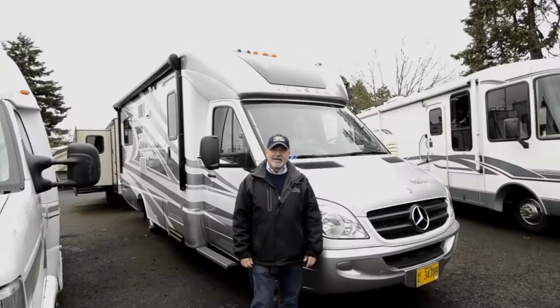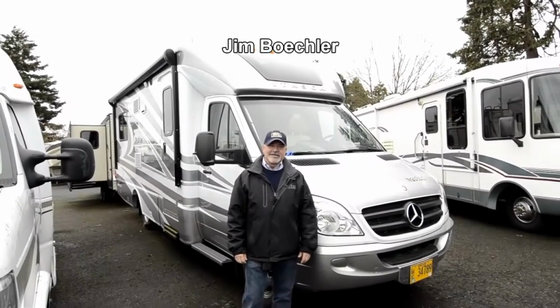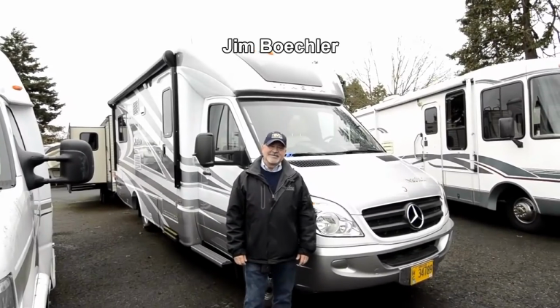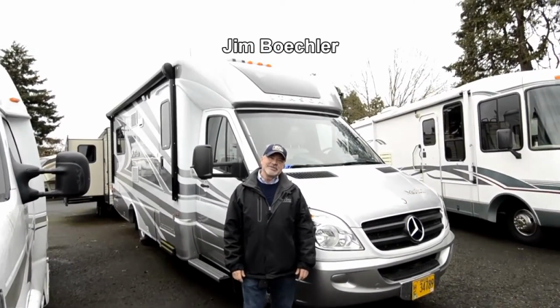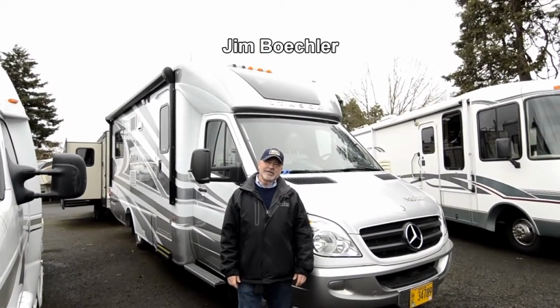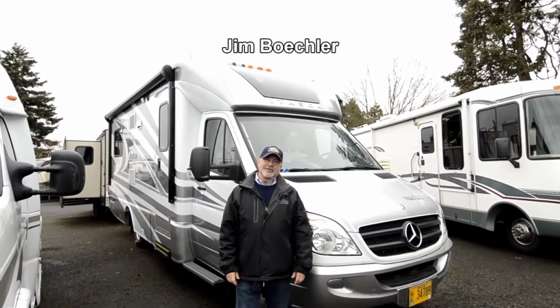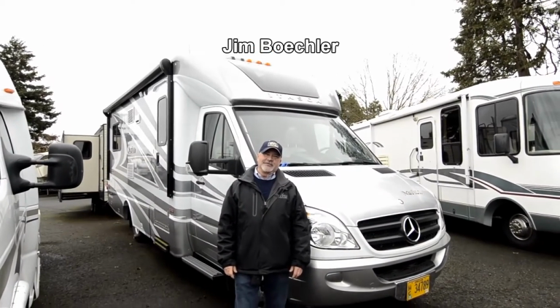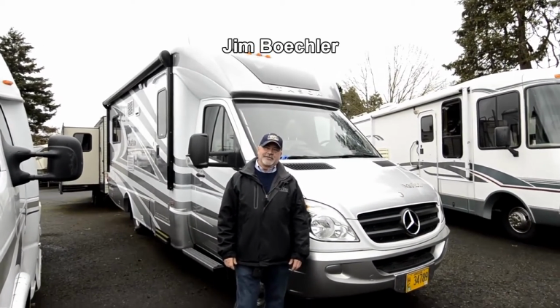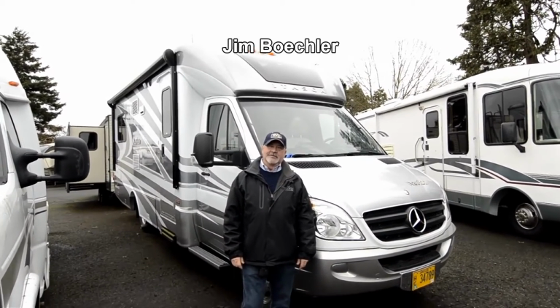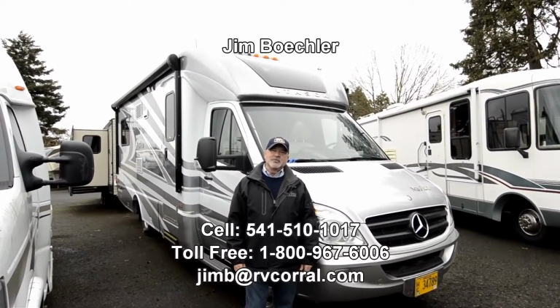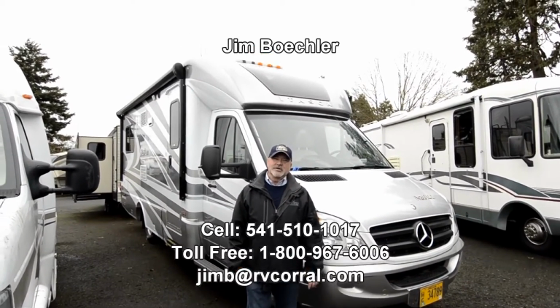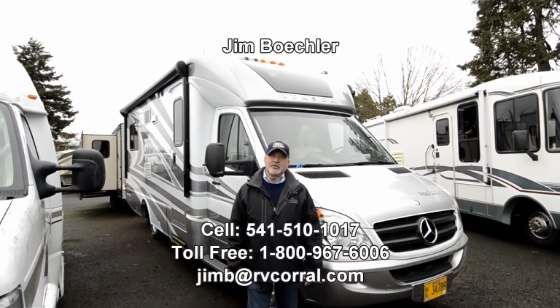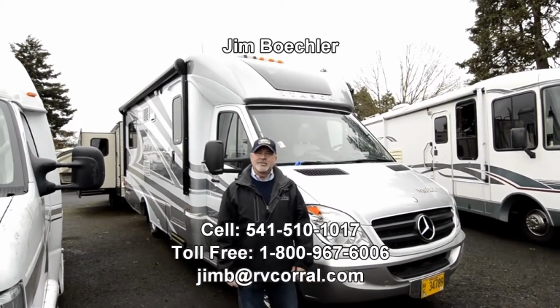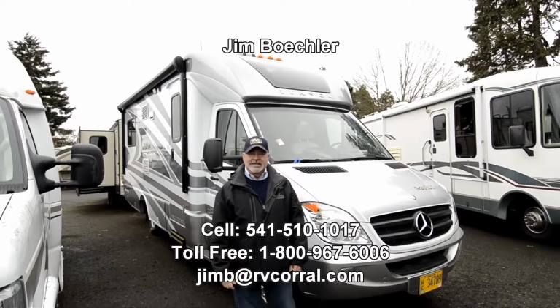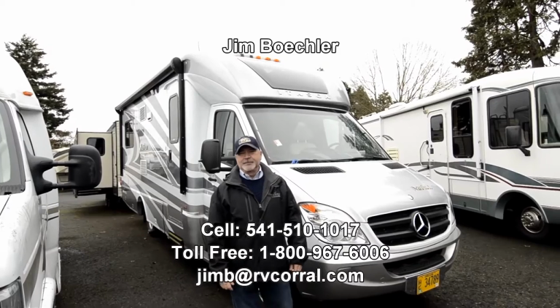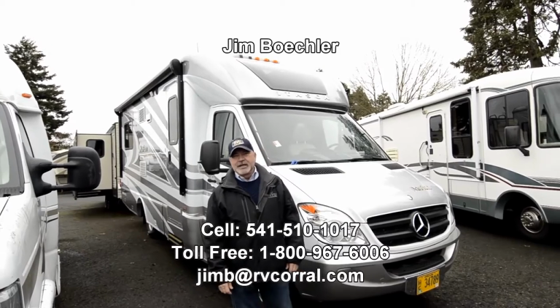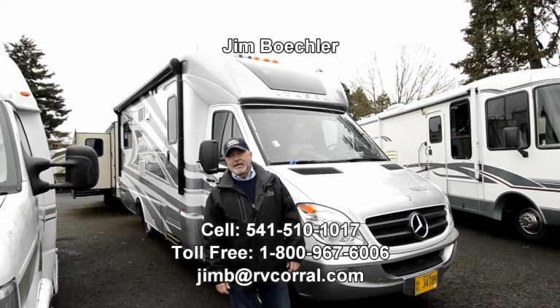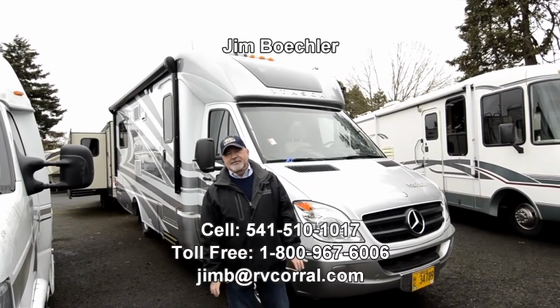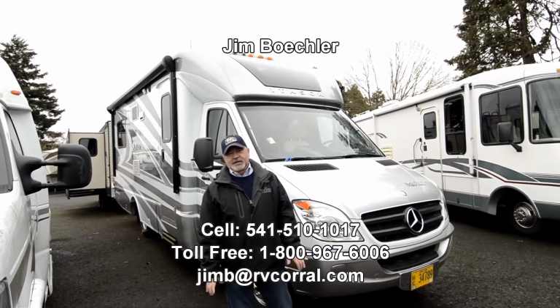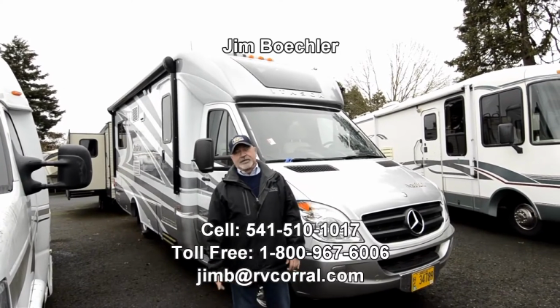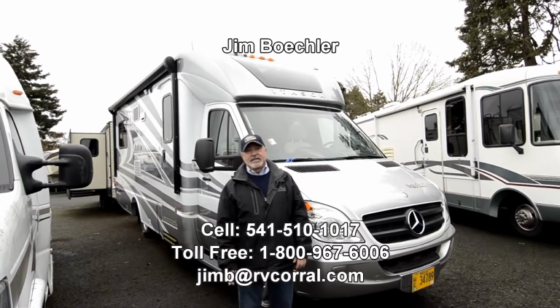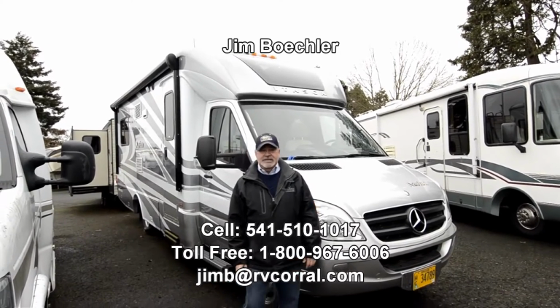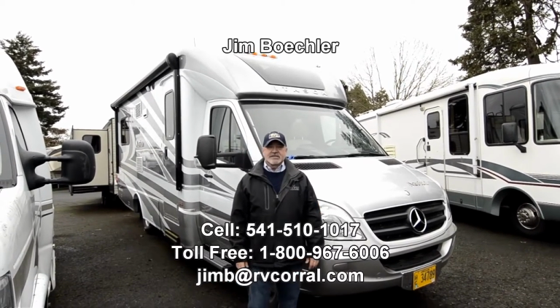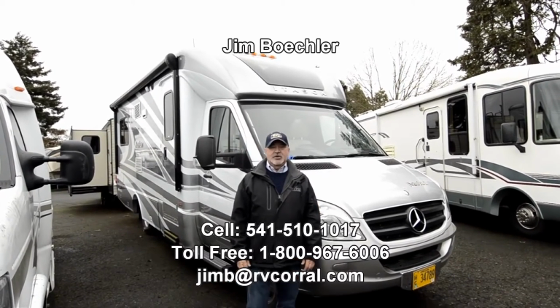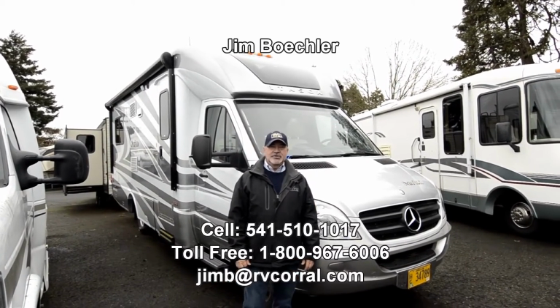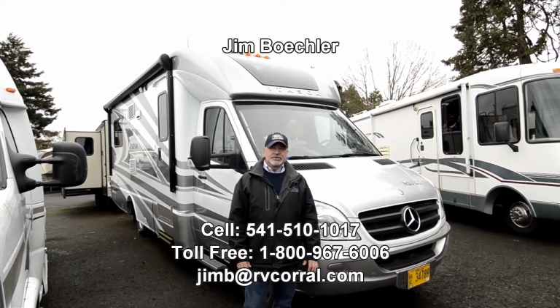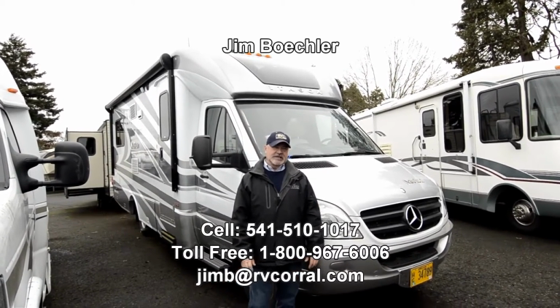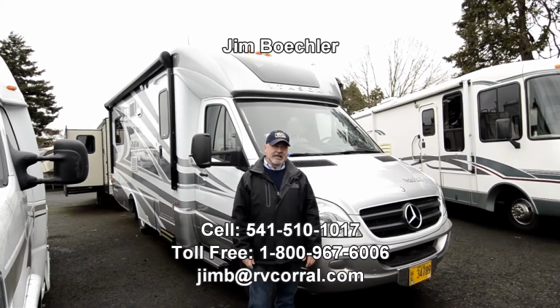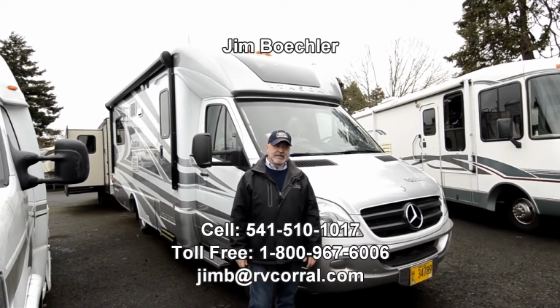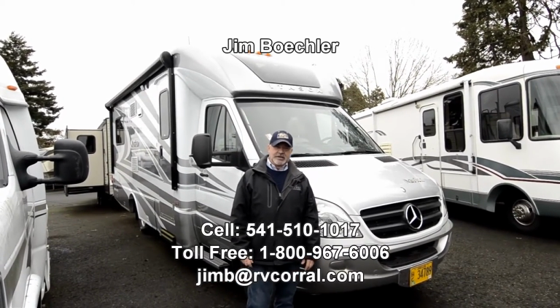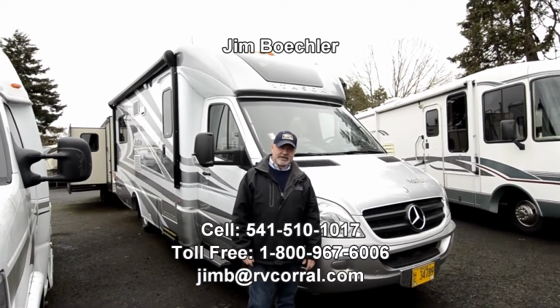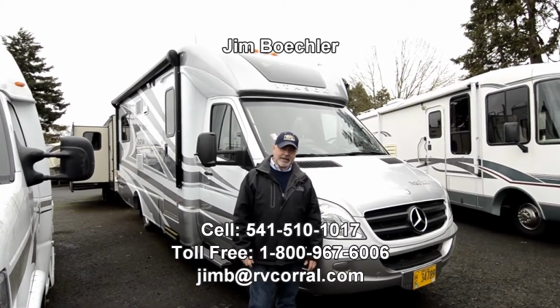Hi there, Jim Bechler with the RV Corral. Welcome to our website. I've got a really nice coach that we just got in that I wanted to tell you about.